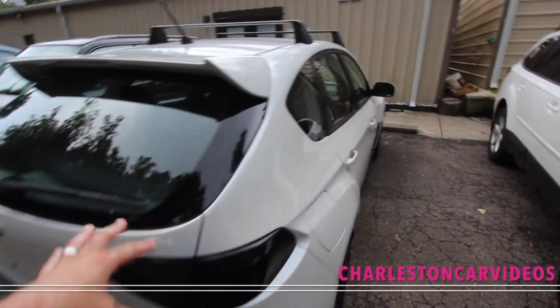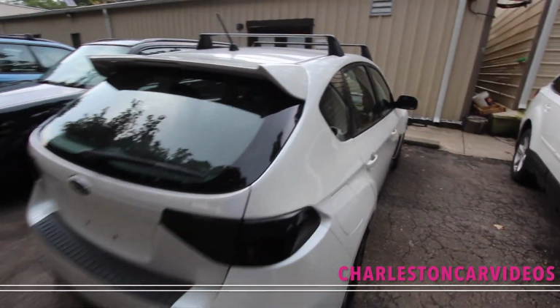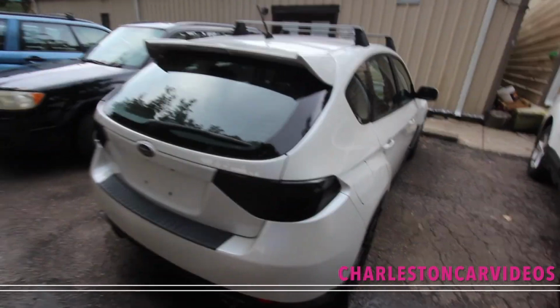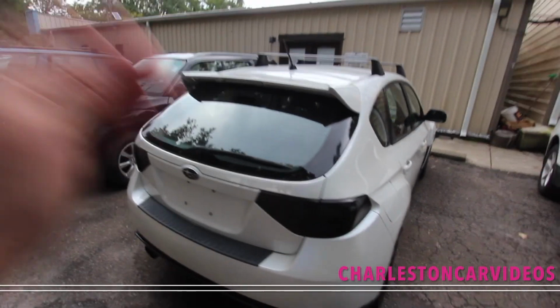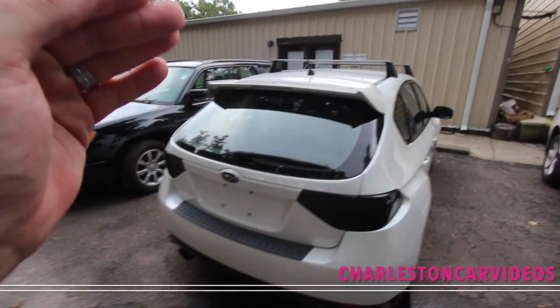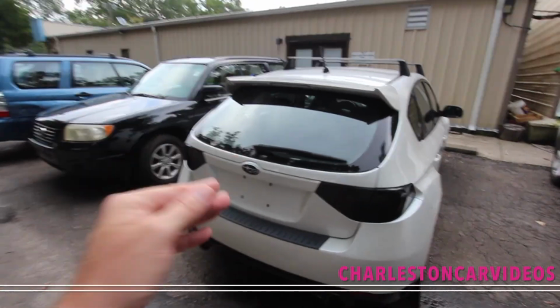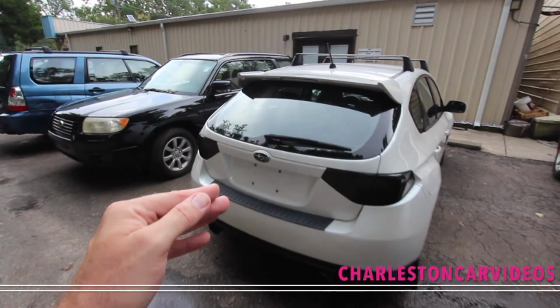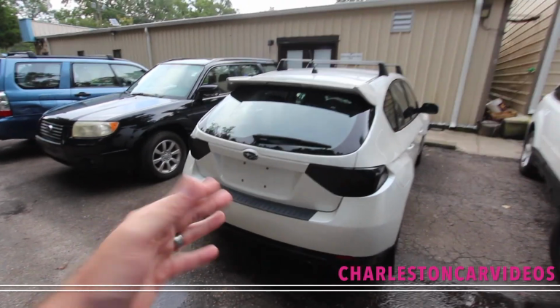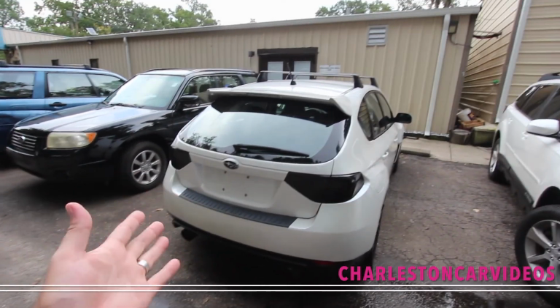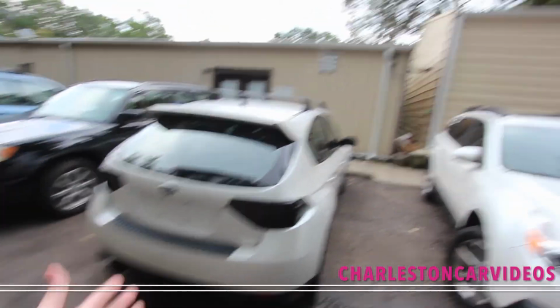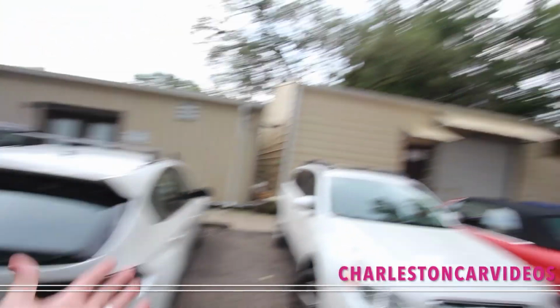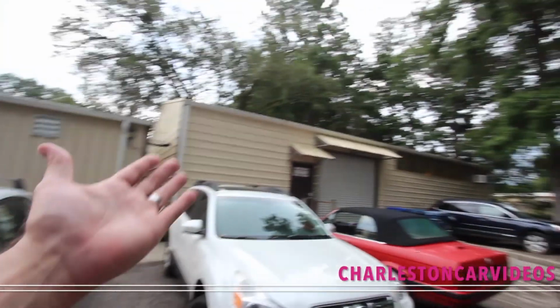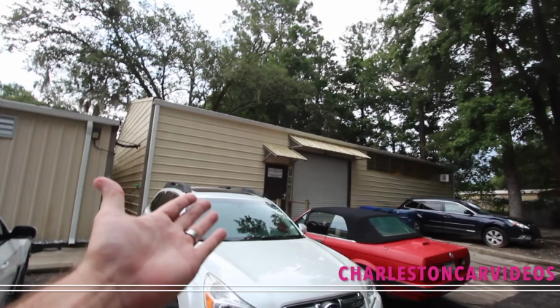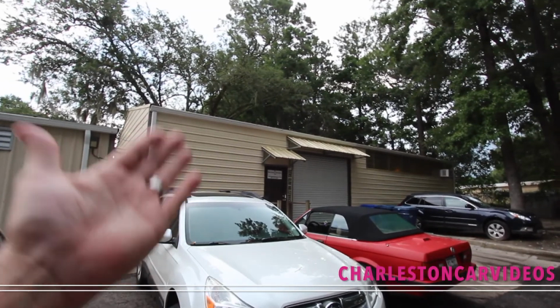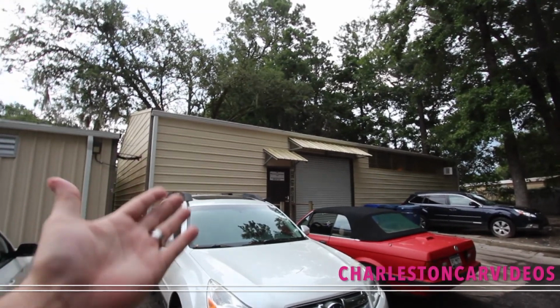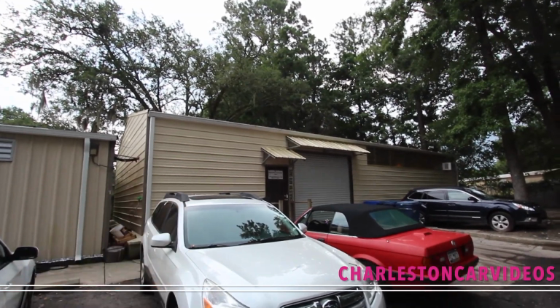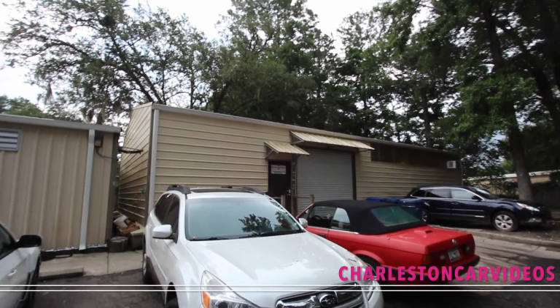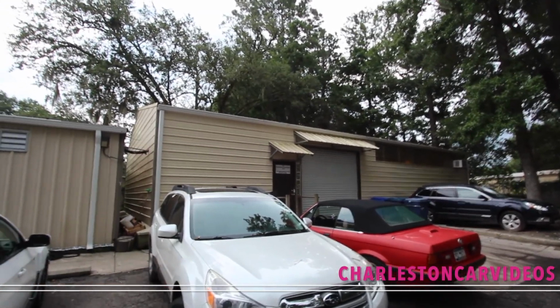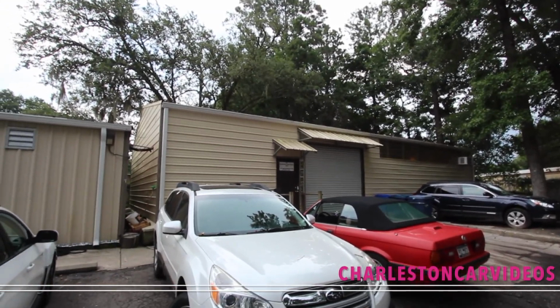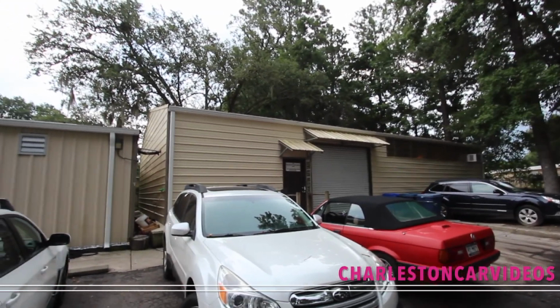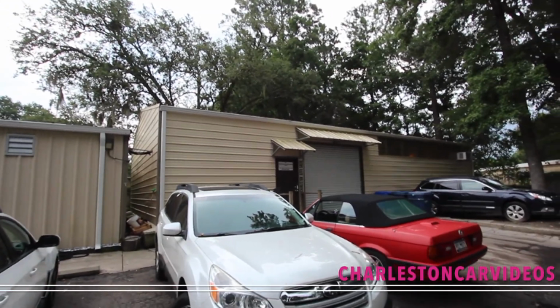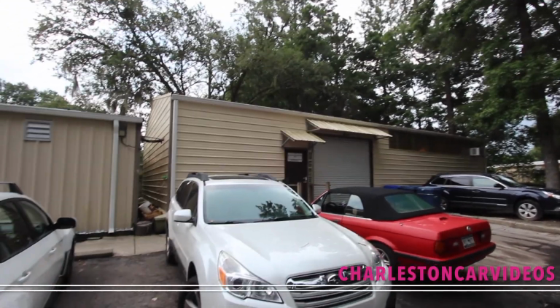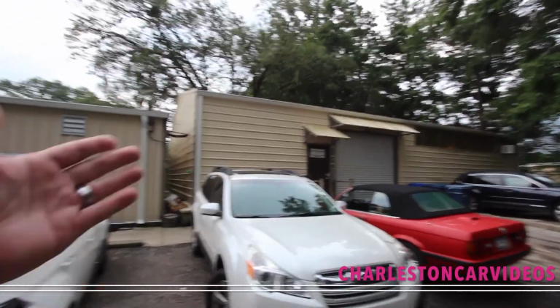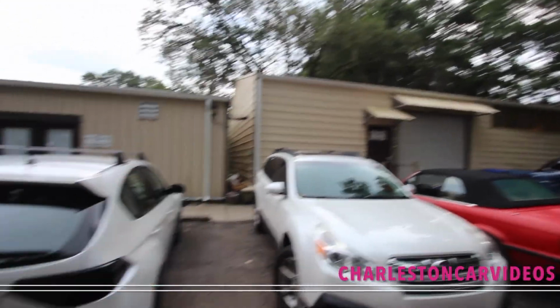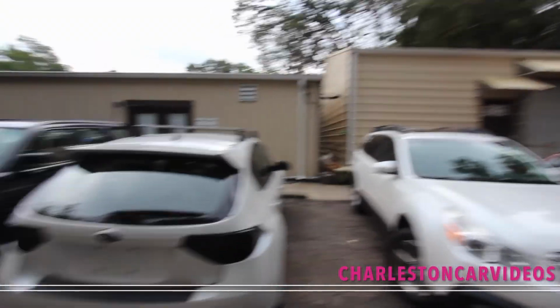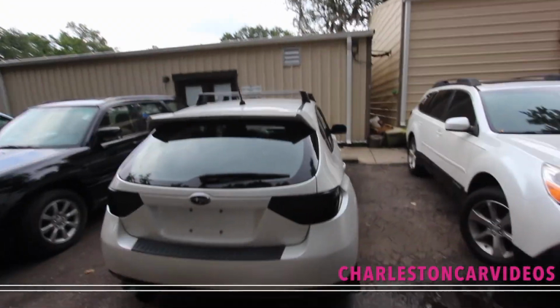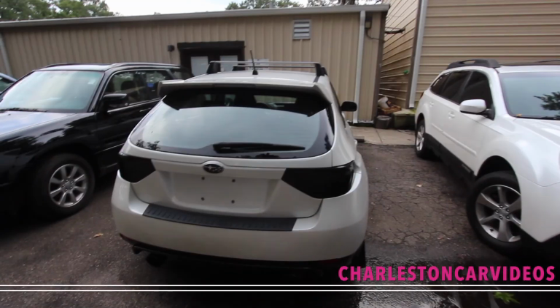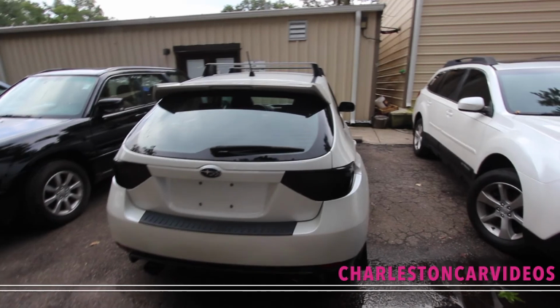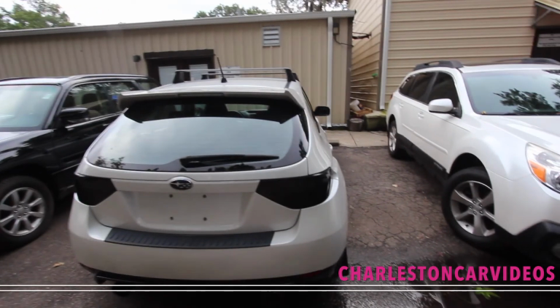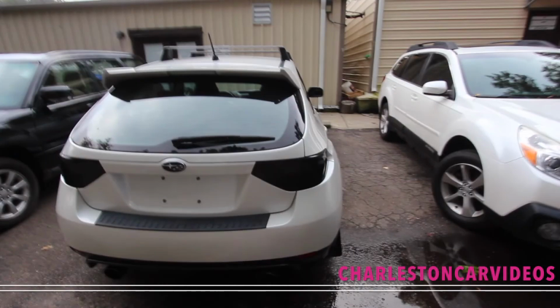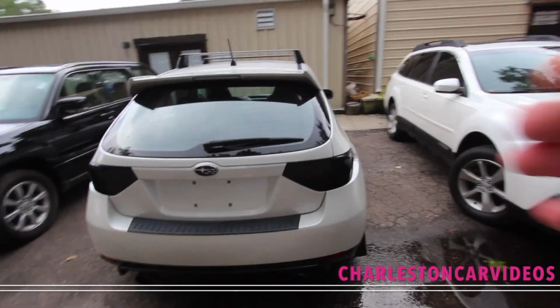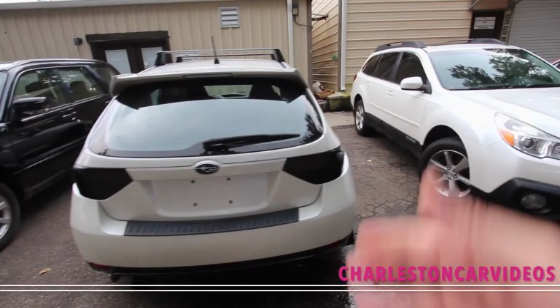The nice thing about this dealership that I'm learning today is they have two certified Subaru mechanics back here. So they can look at these cars and tell you exactly what's going on with them before you buy them.